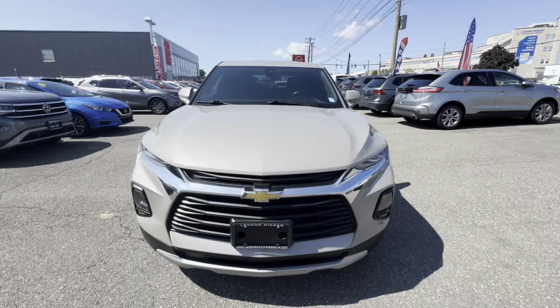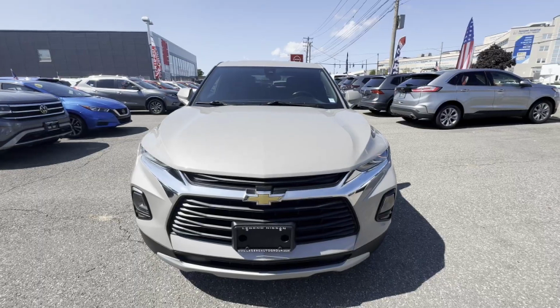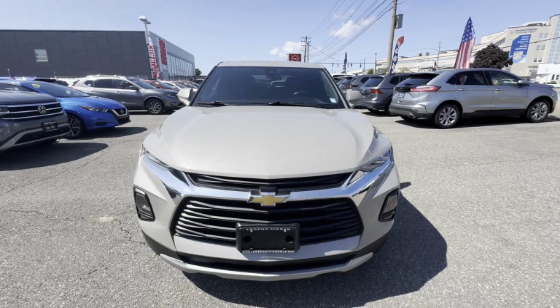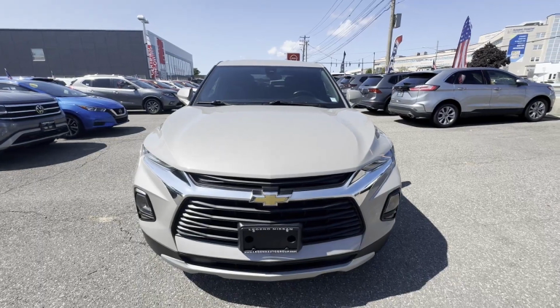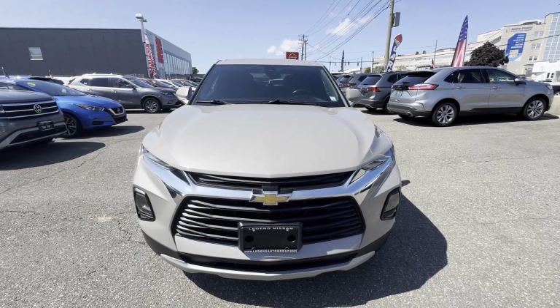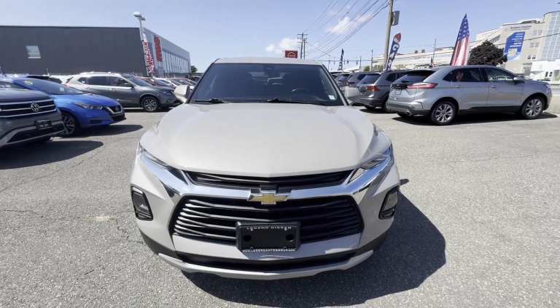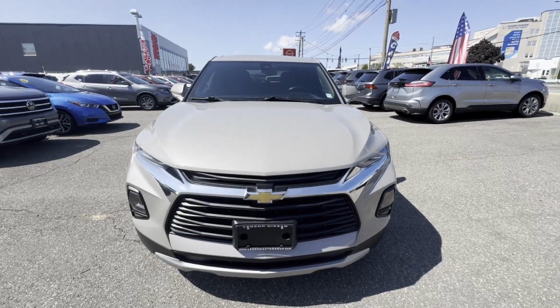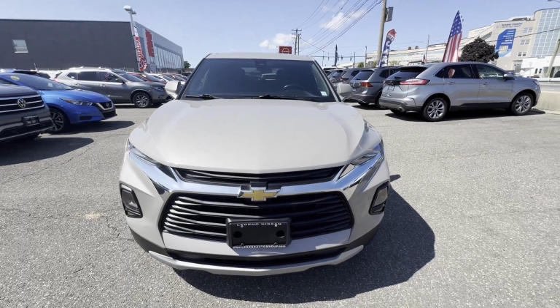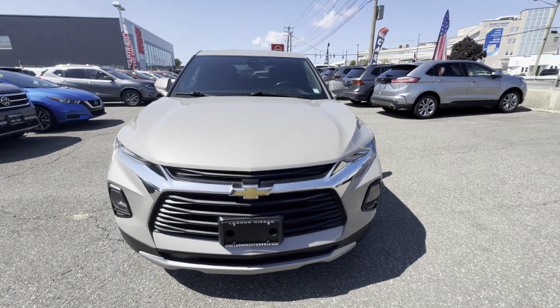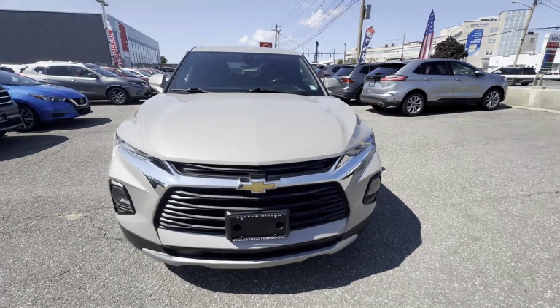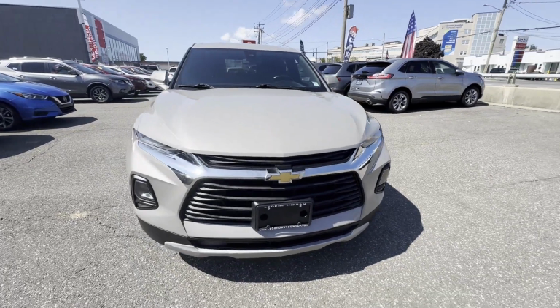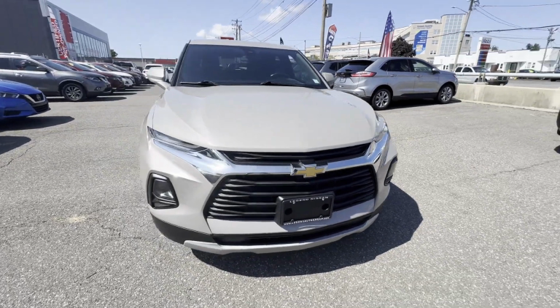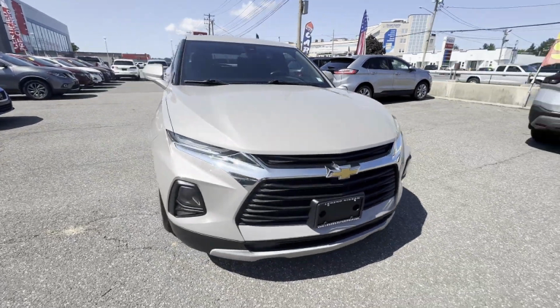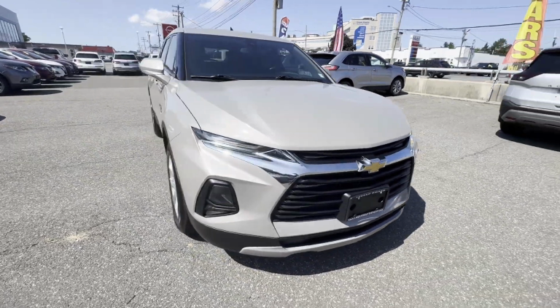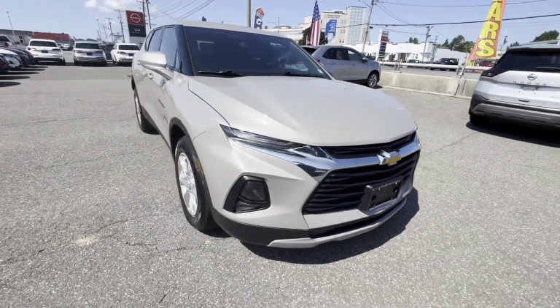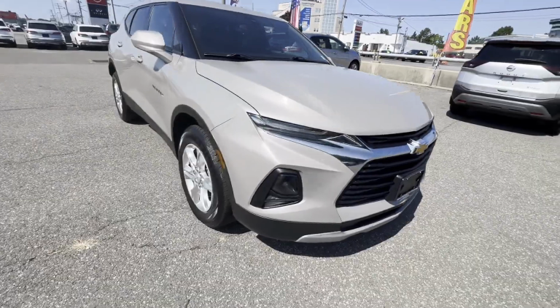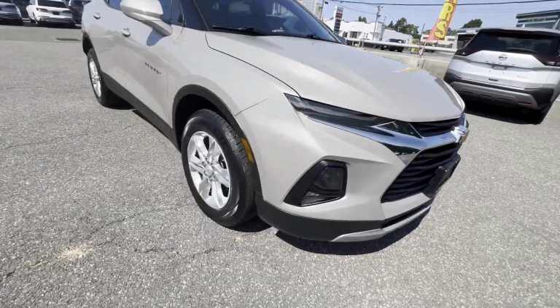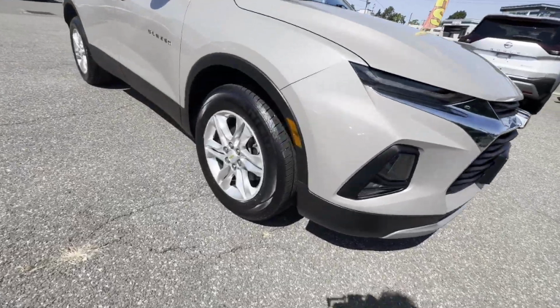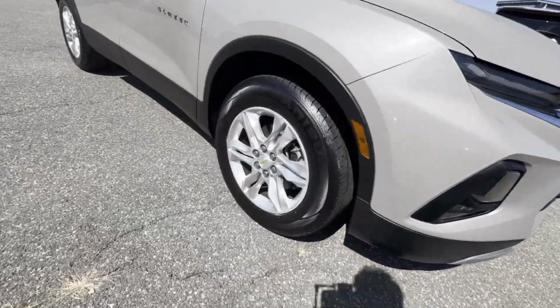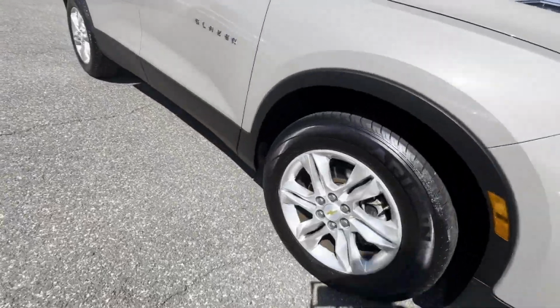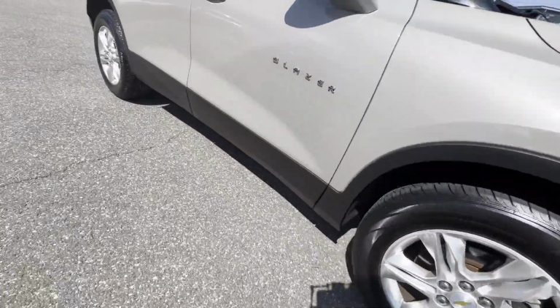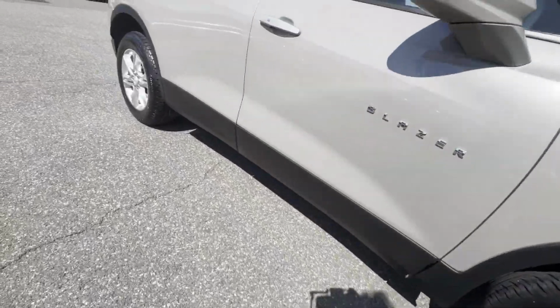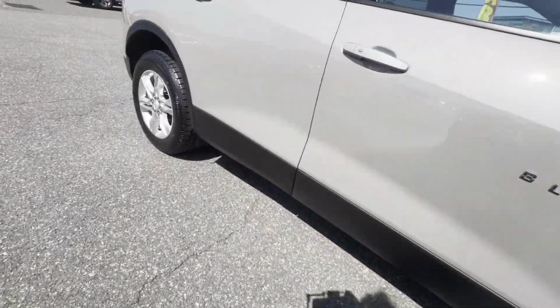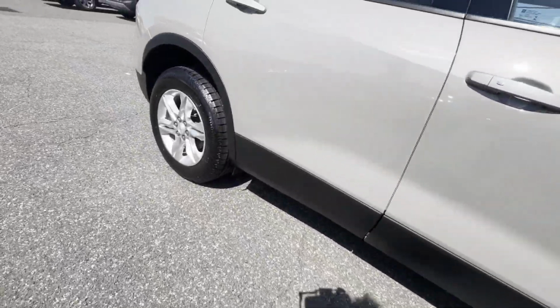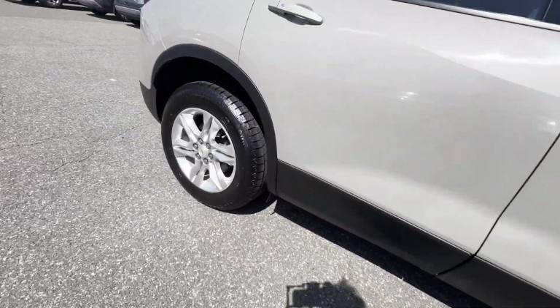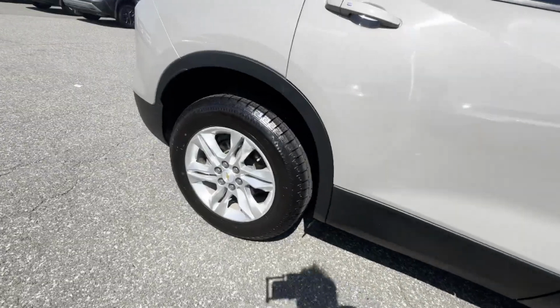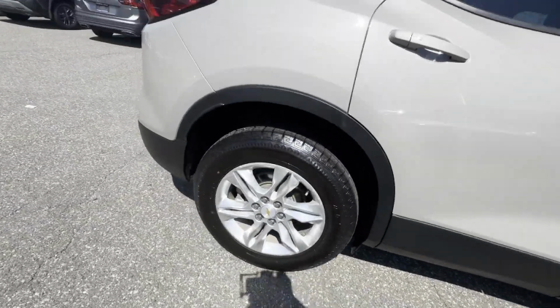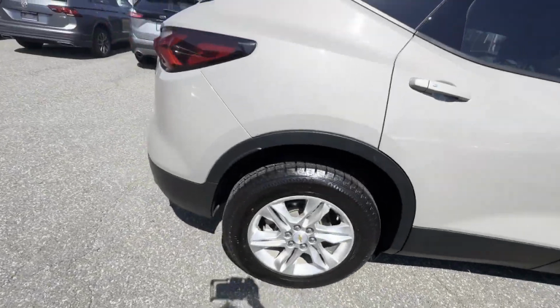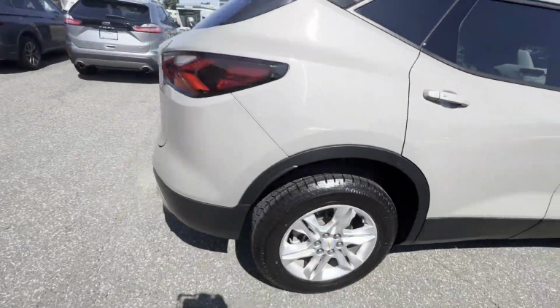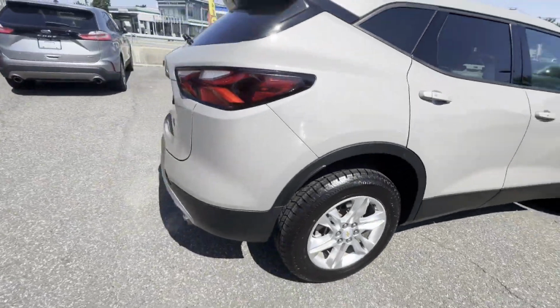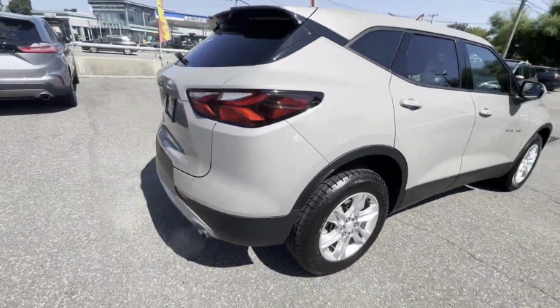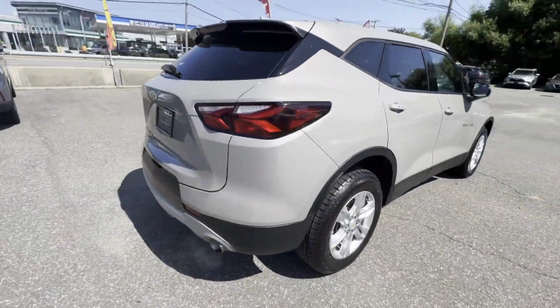2021 Chevrolet Blazer. With less than 59,000 miles on the odometer, this SUV offers space as well as power and performance.